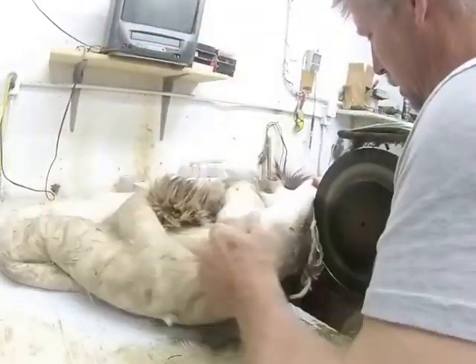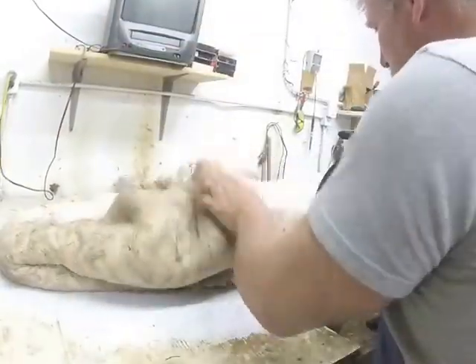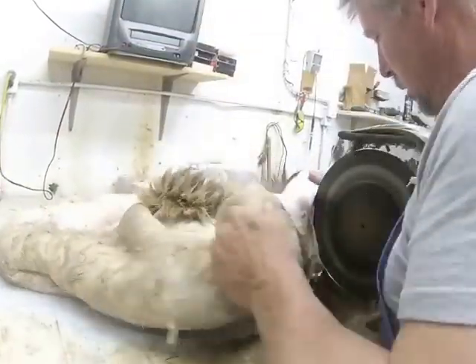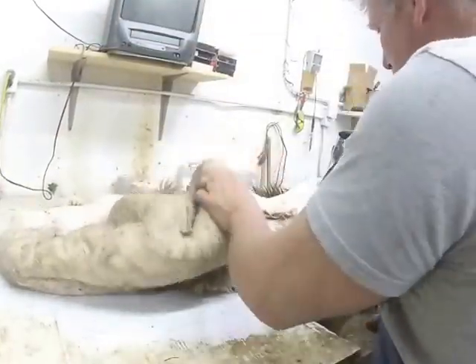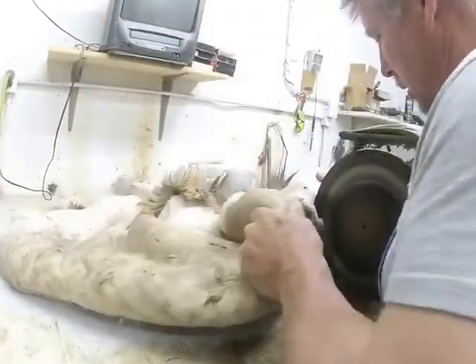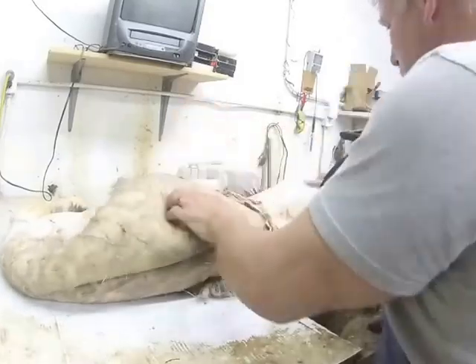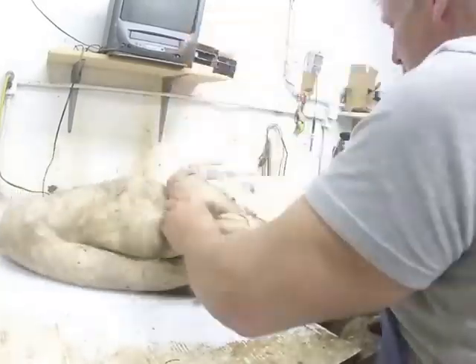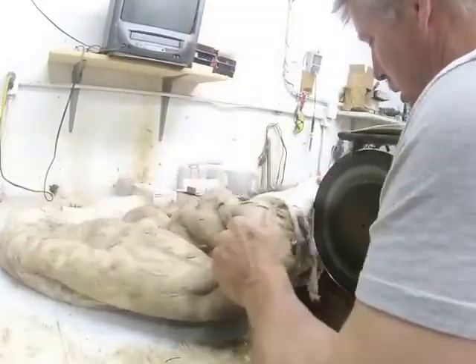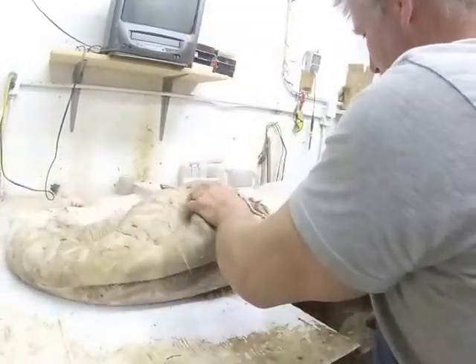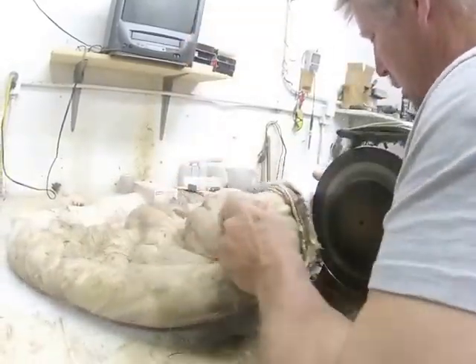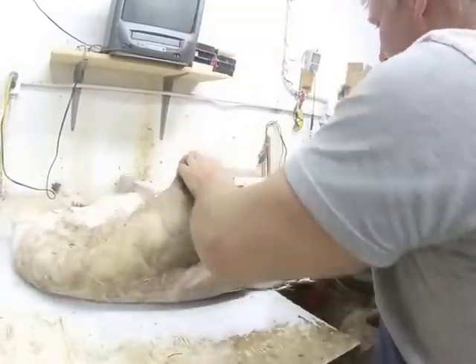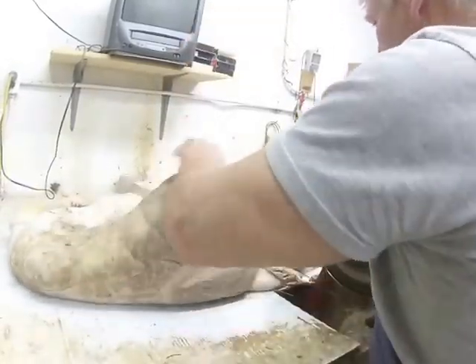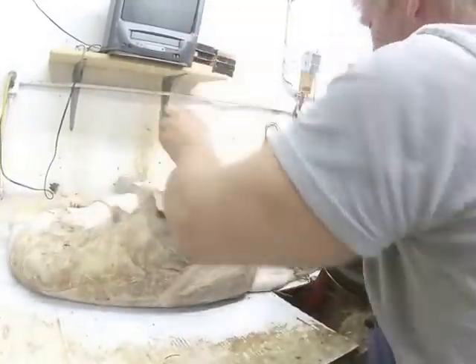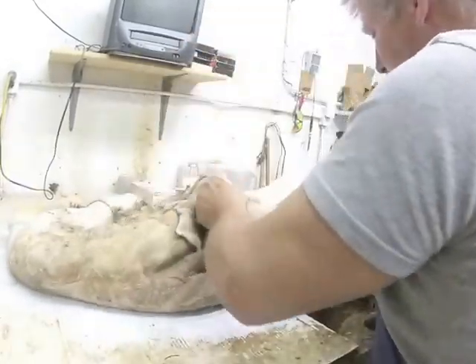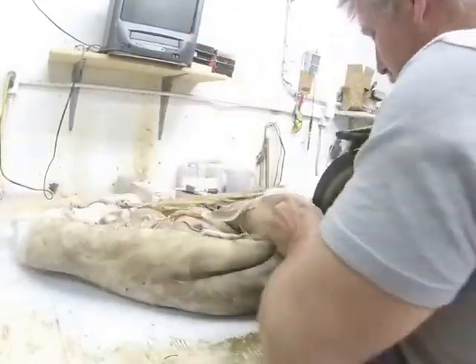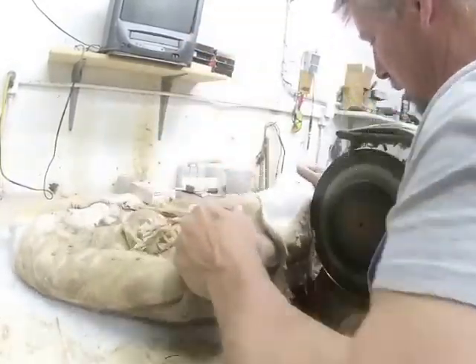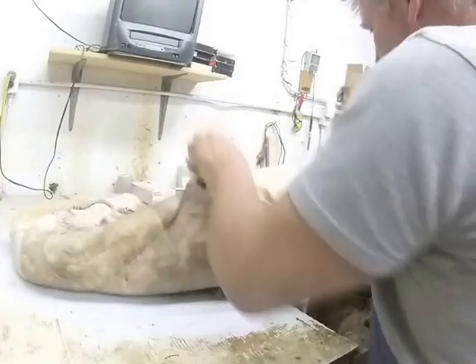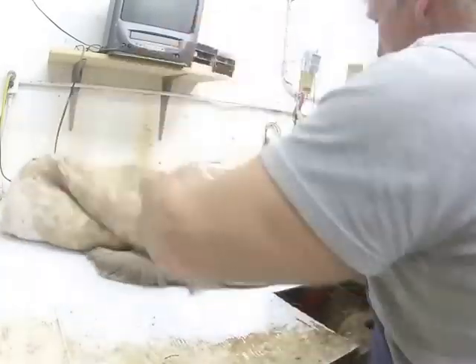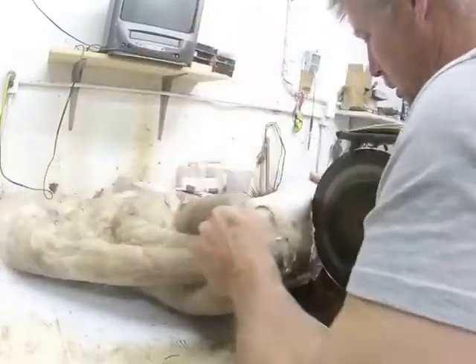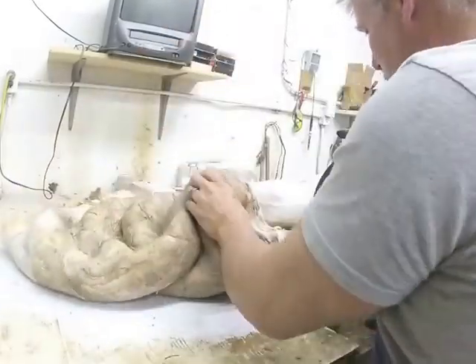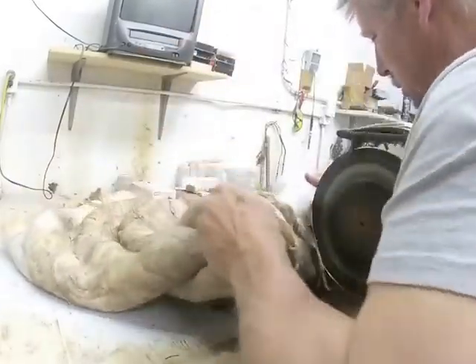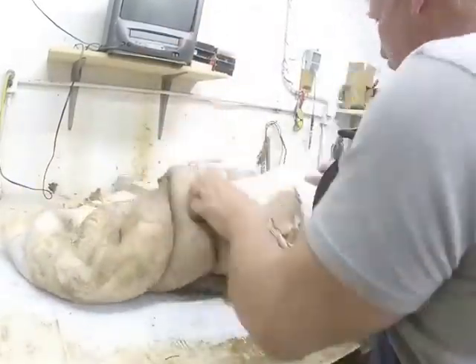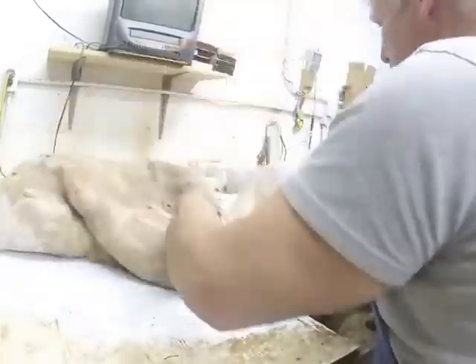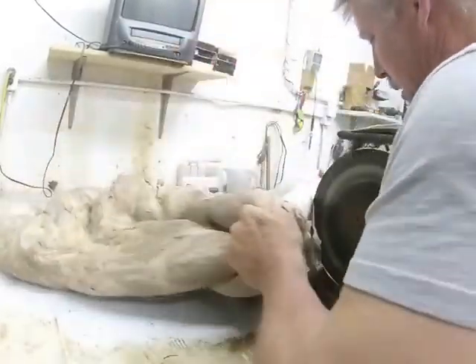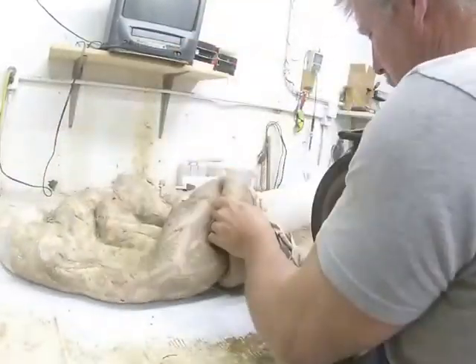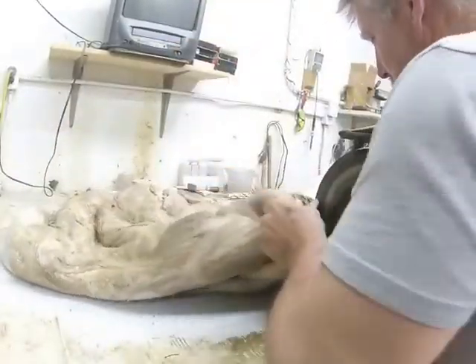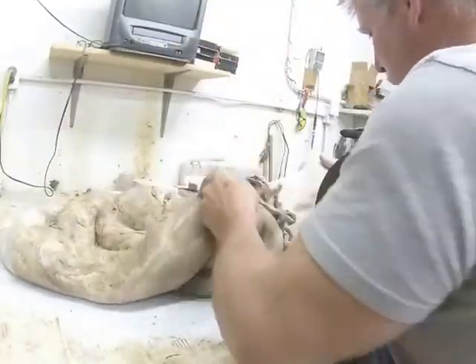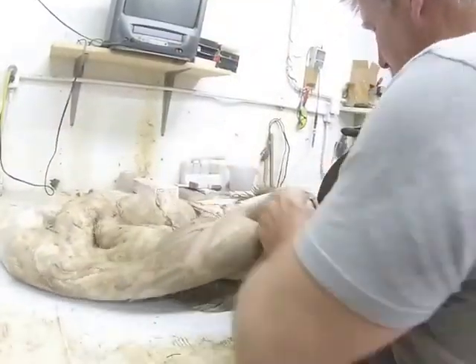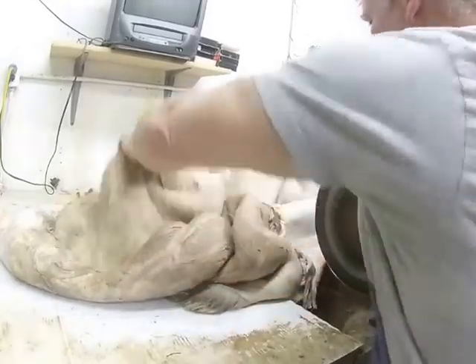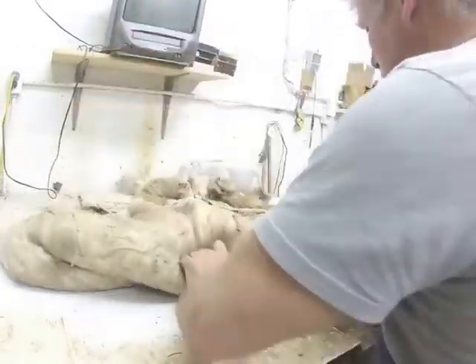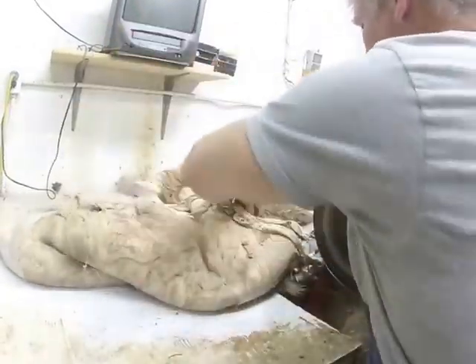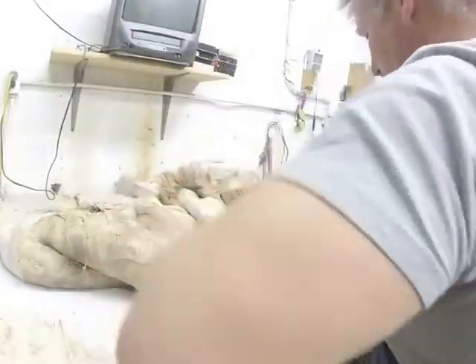How much I take off at one swipe really depends on how sharp the wheel is or what particular area of the hide I happen to be working on. The neck and the butt are two of the thickest areas that you really have to shave down.